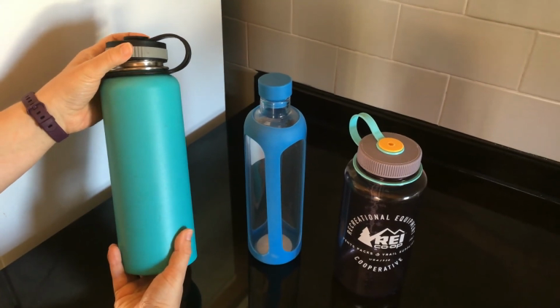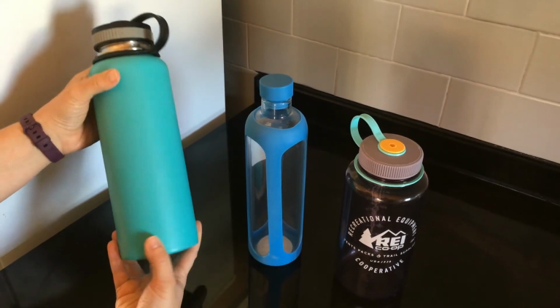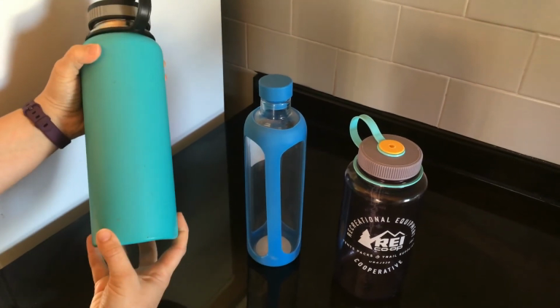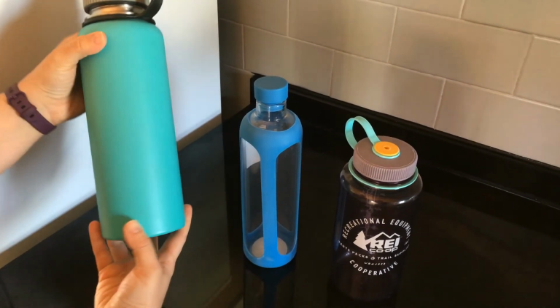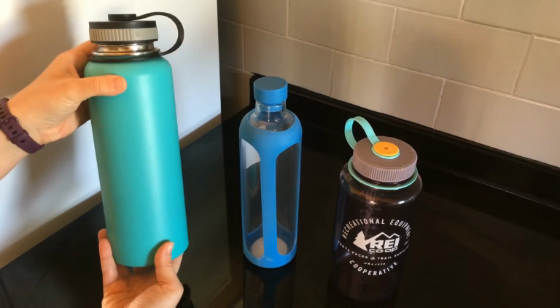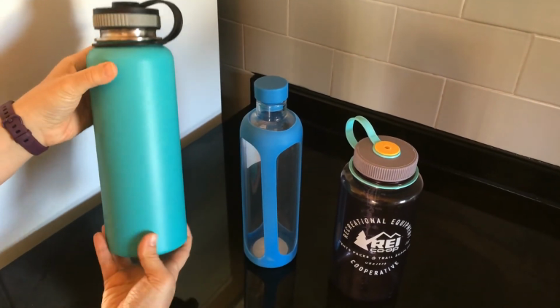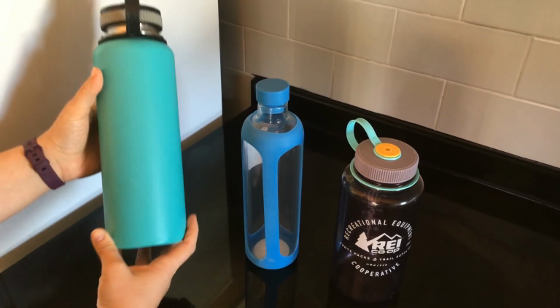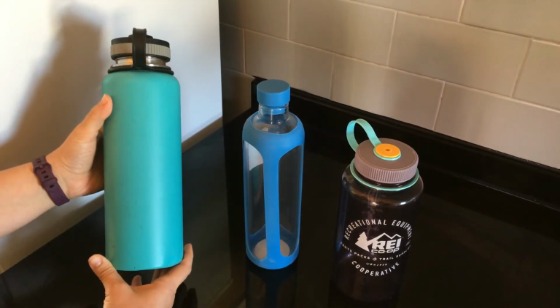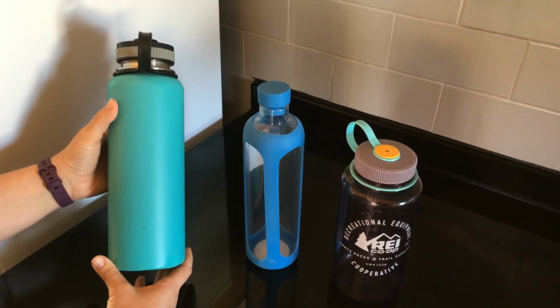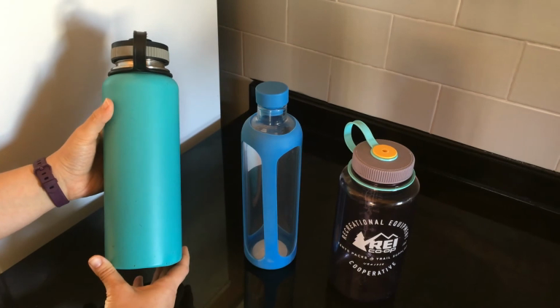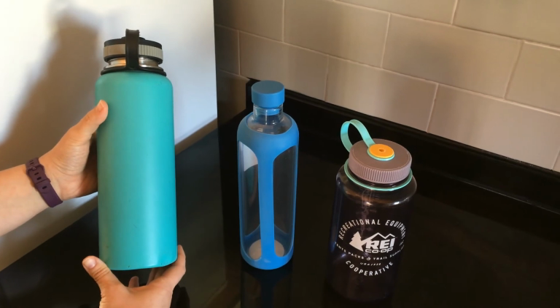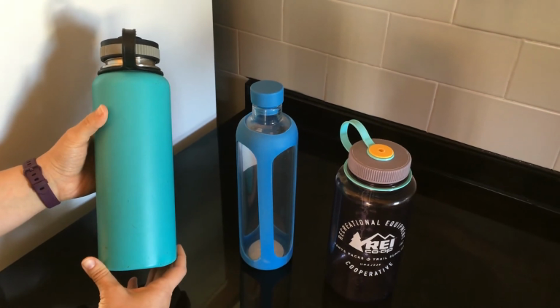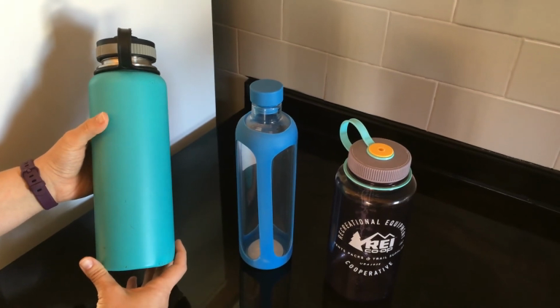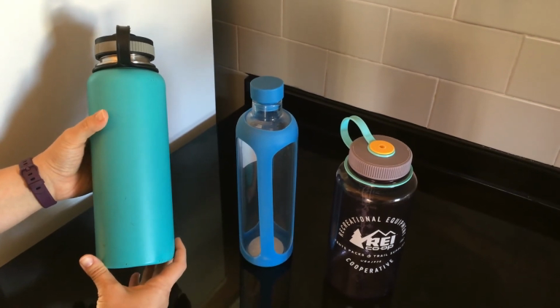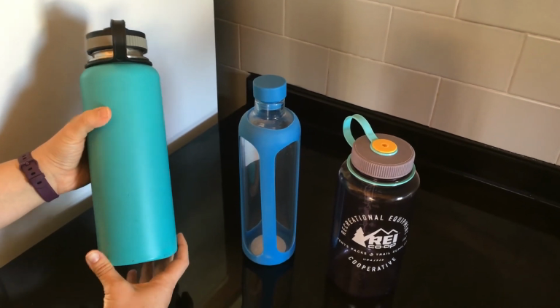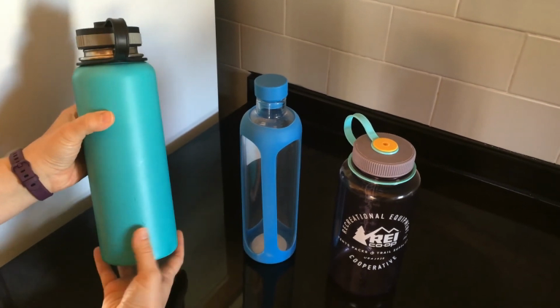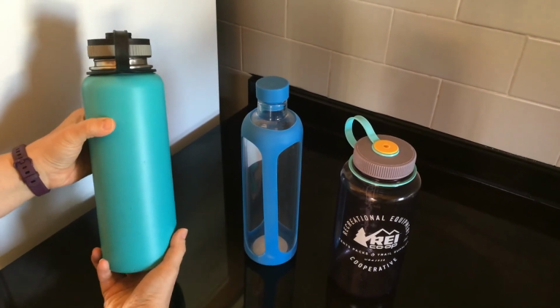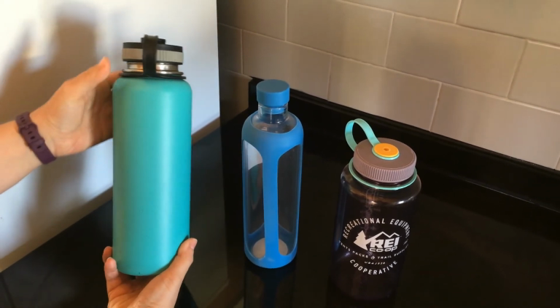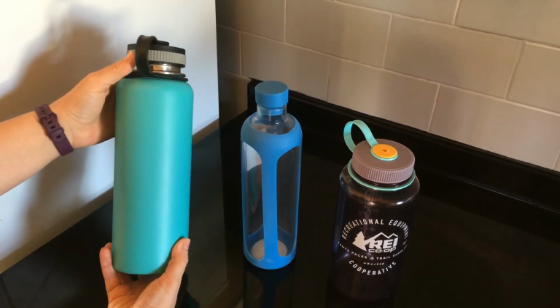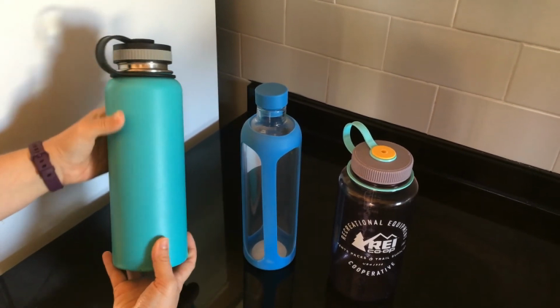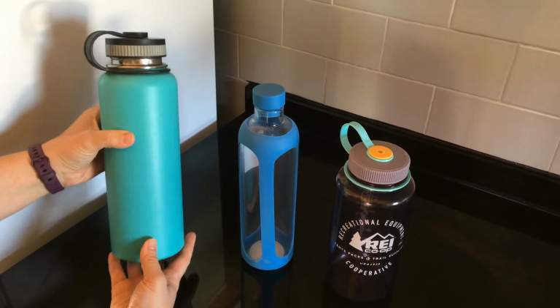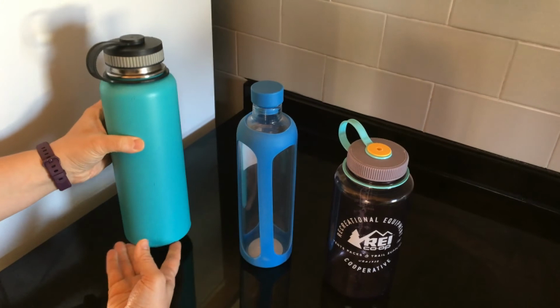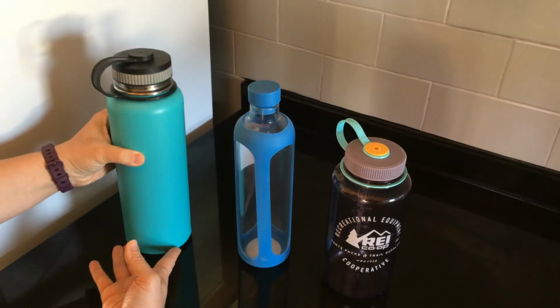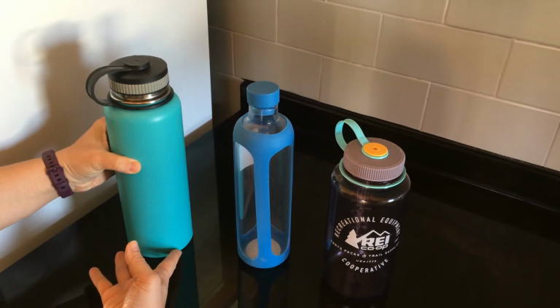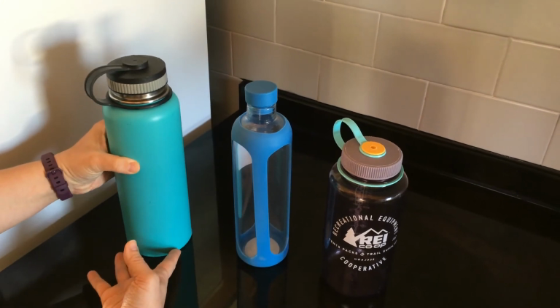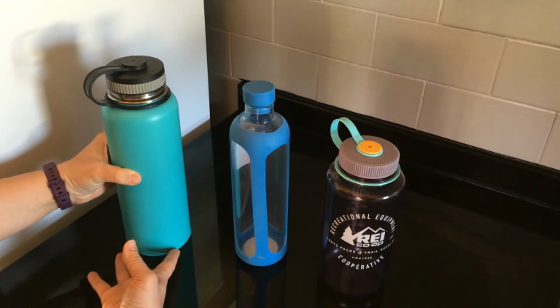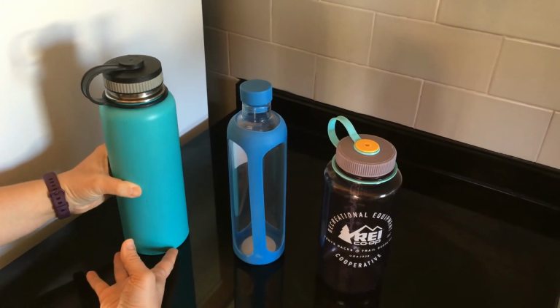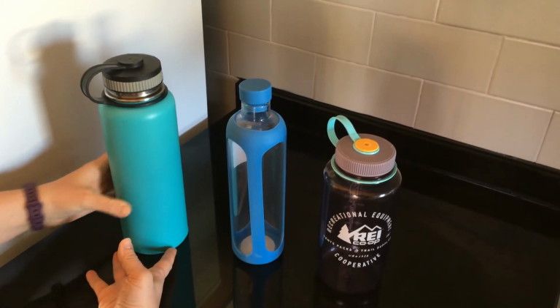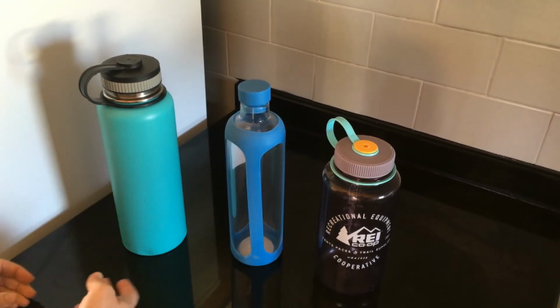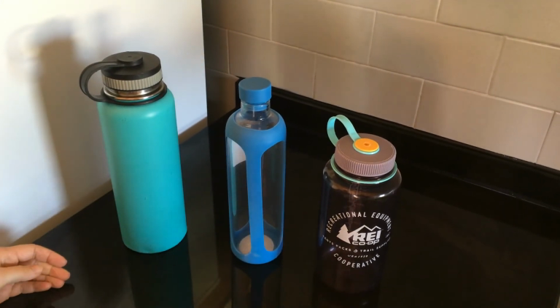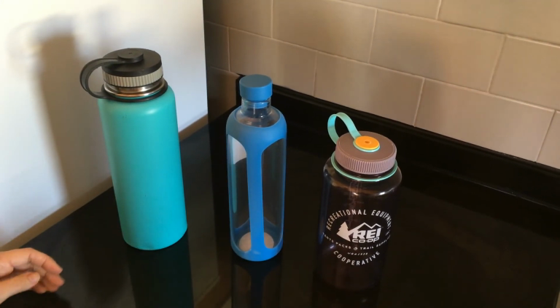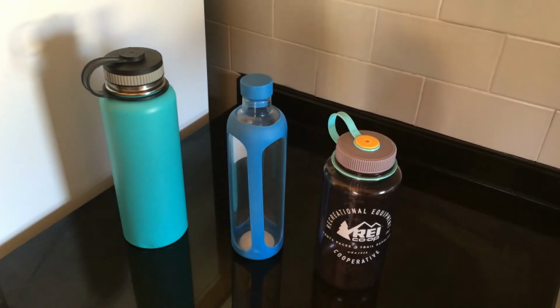You can find water bottles like this at stores like Decathlon, and these are great options for hot drinks as well.